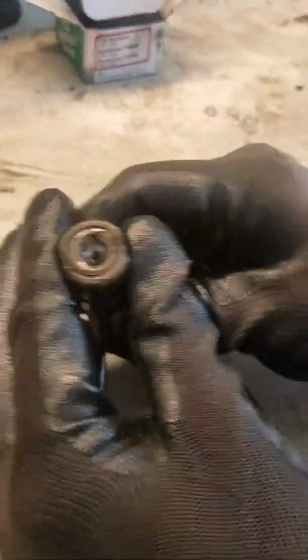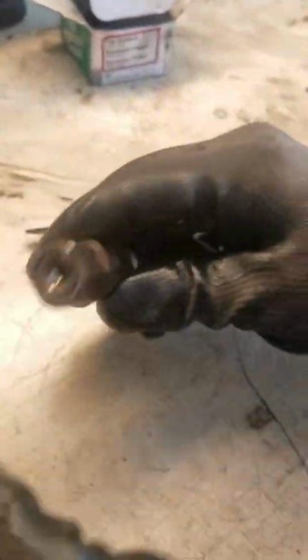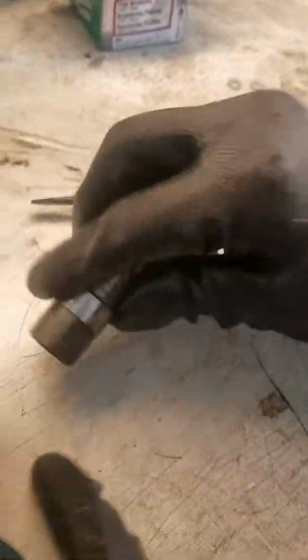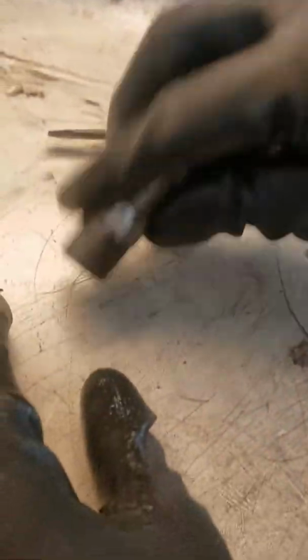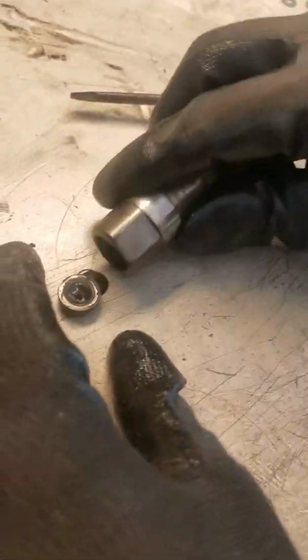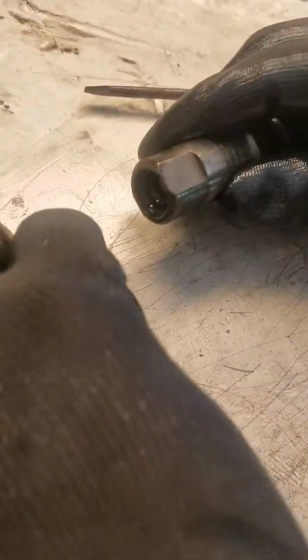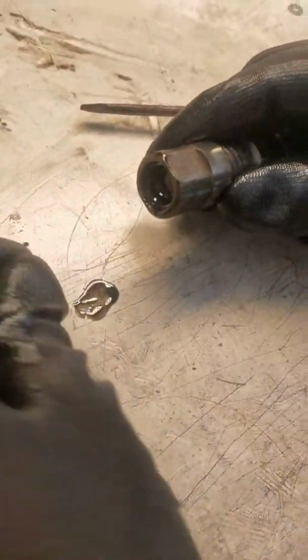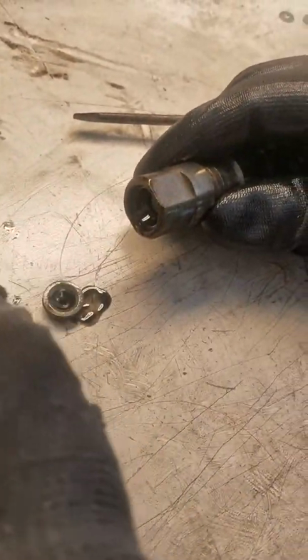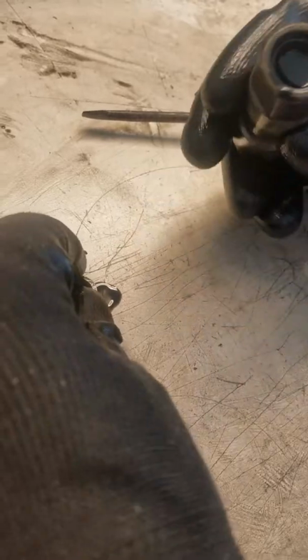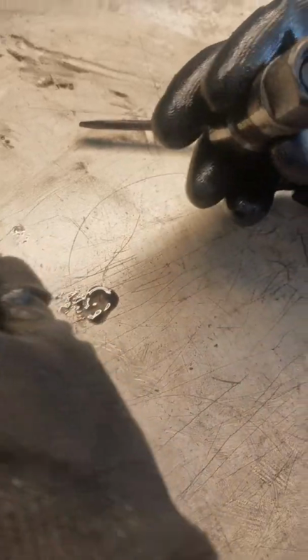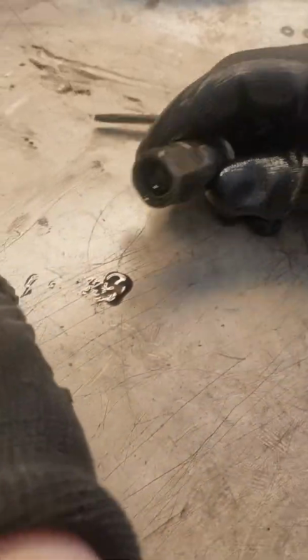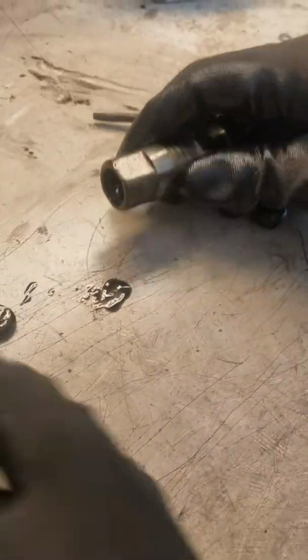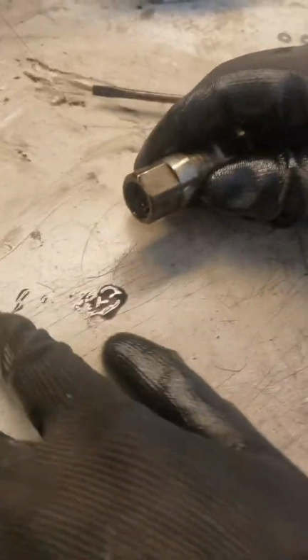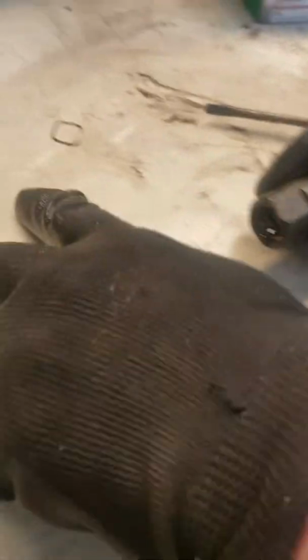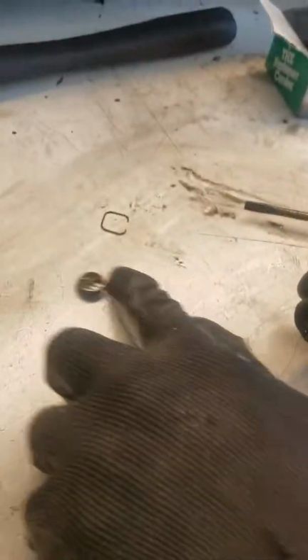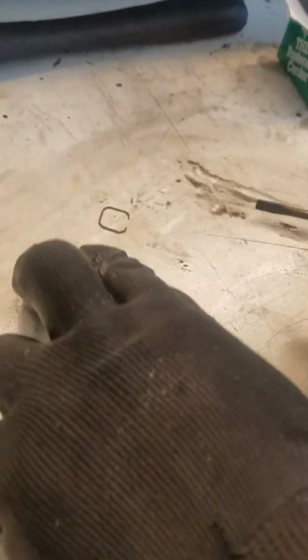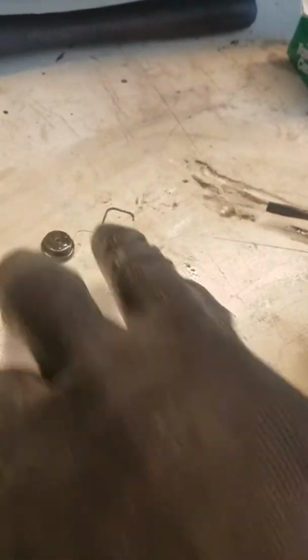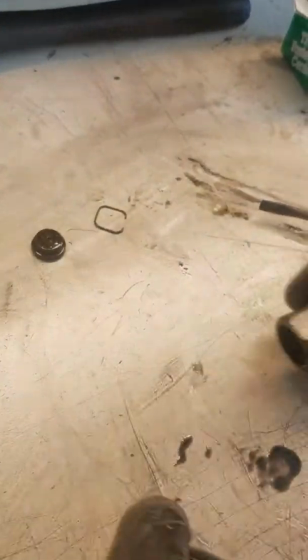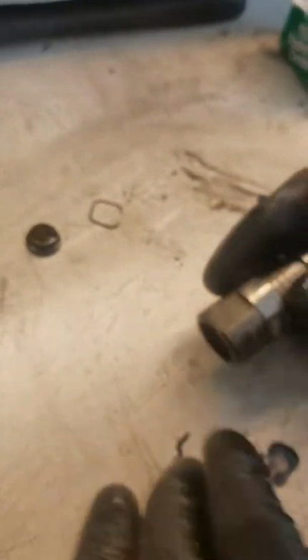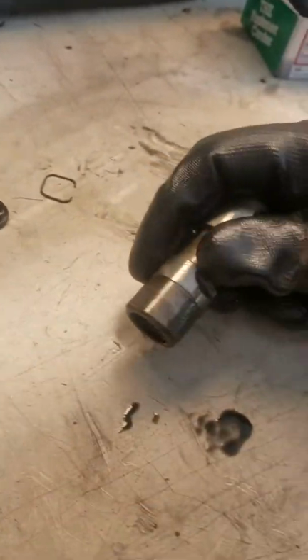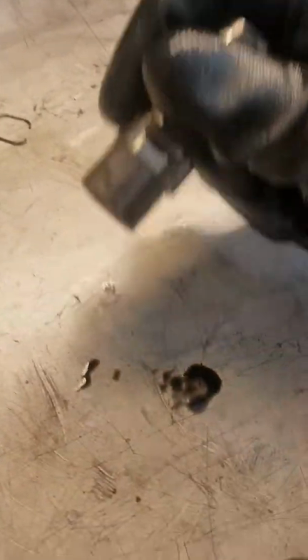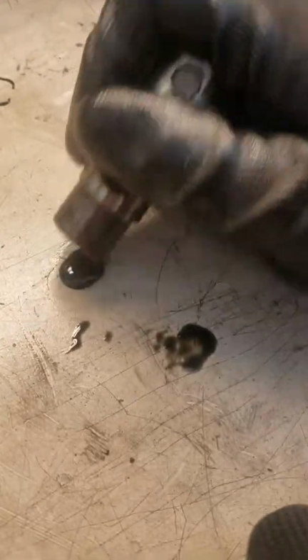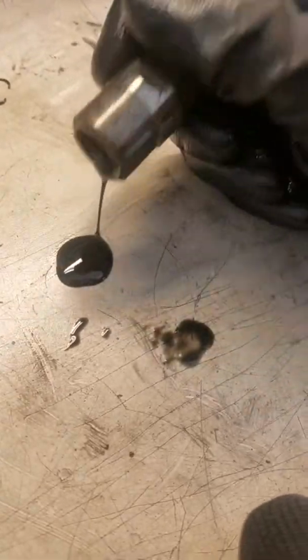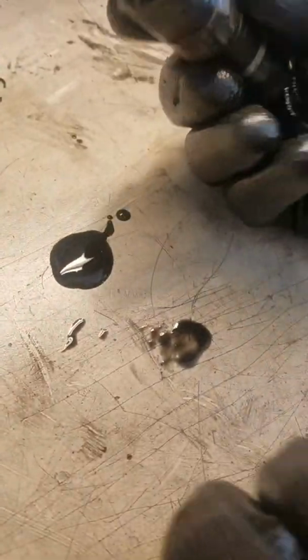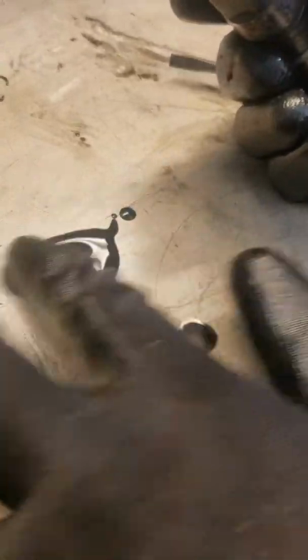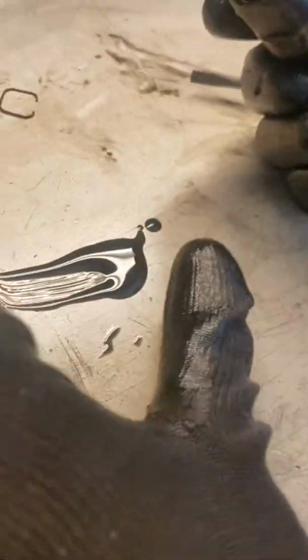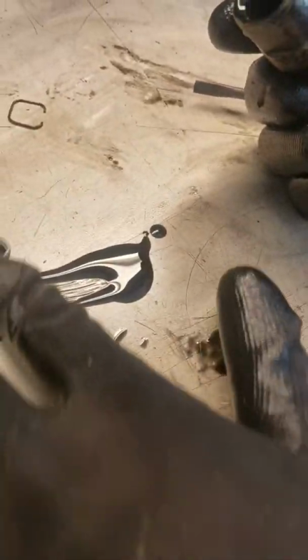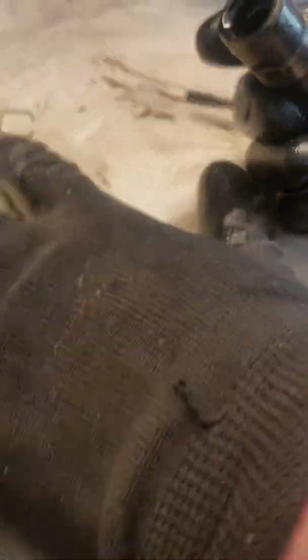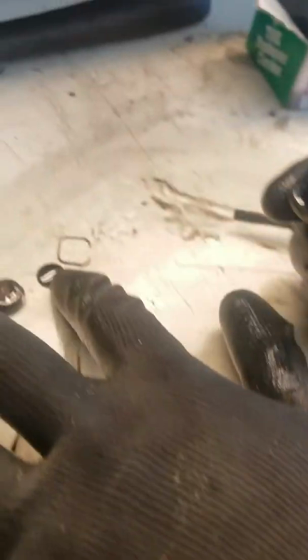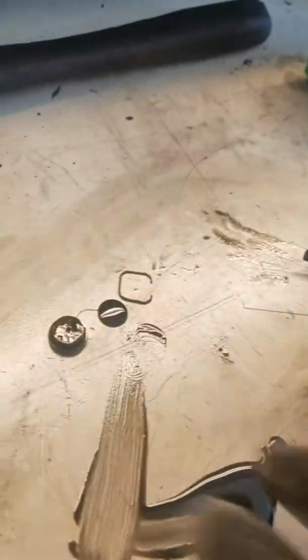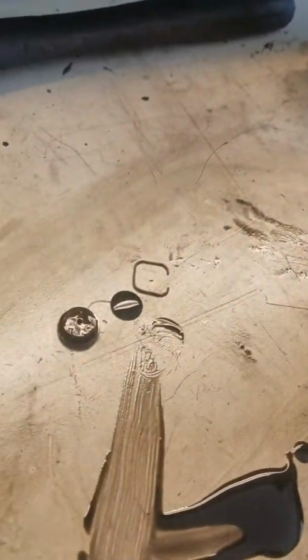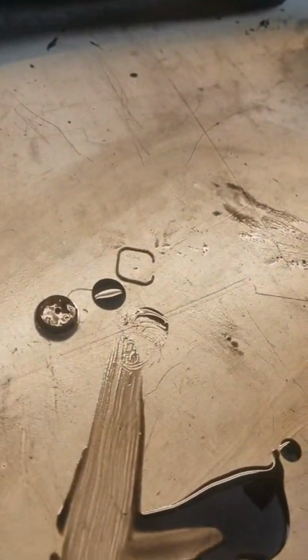Now this cap is just going to come up. There's a little spacer underneath — we want to make sure we get that. So there's the cap, and here's the spacer. That little black spacer.